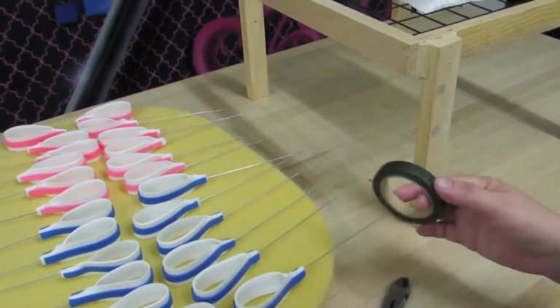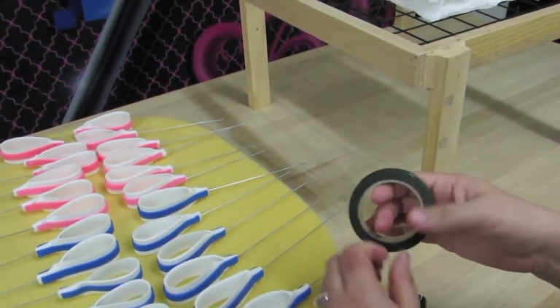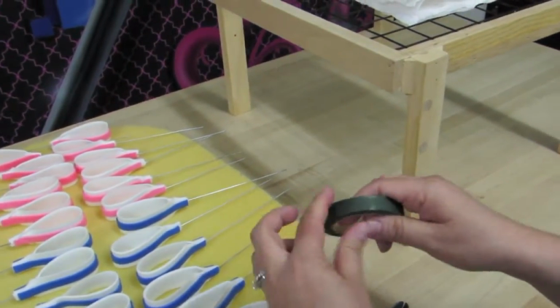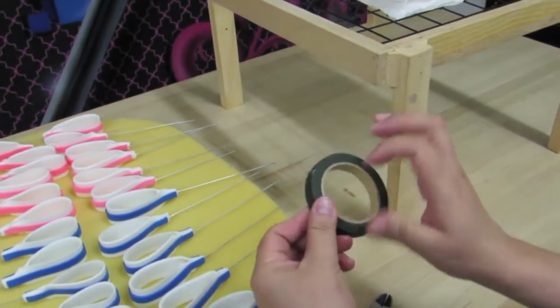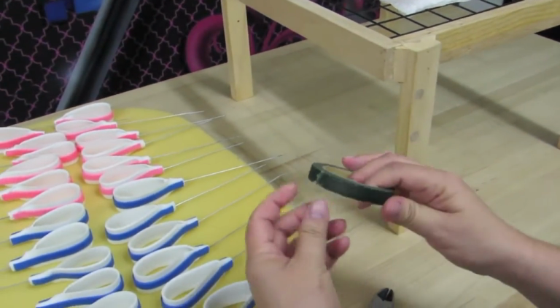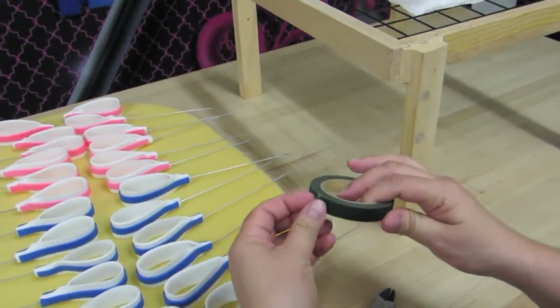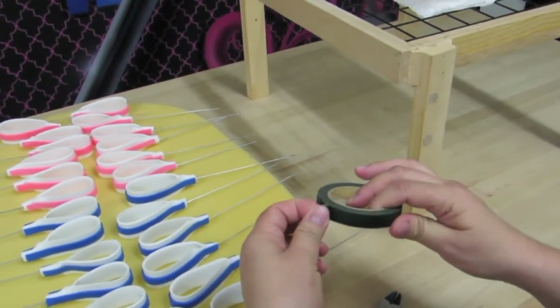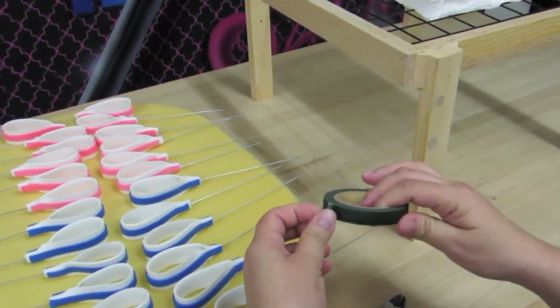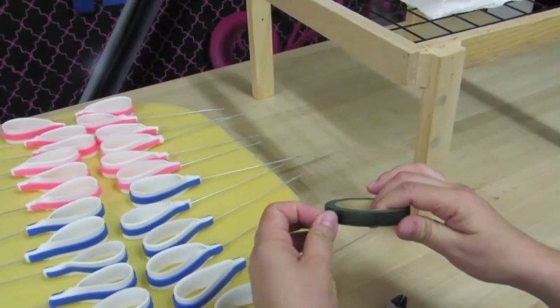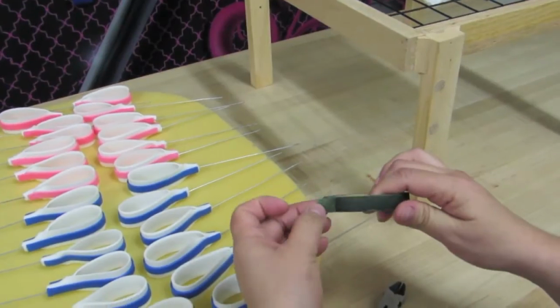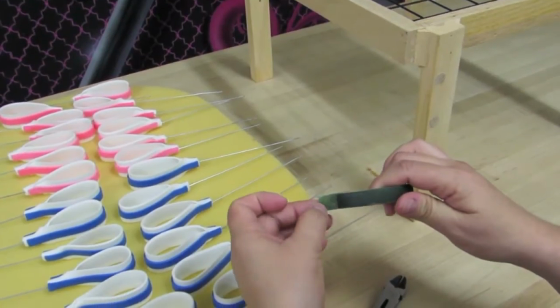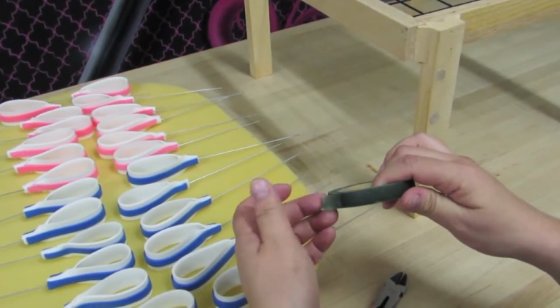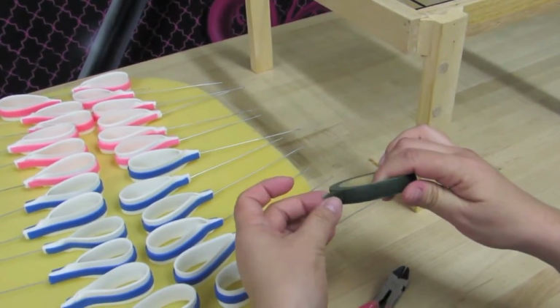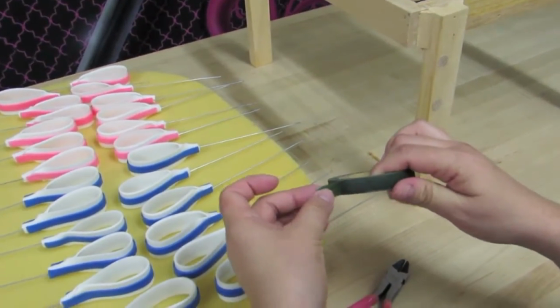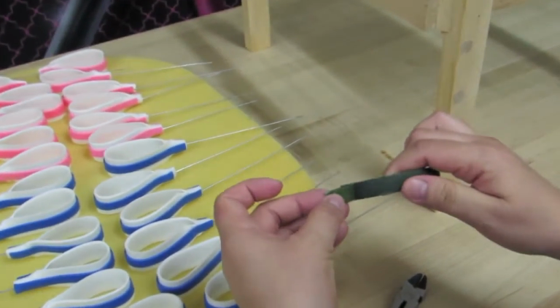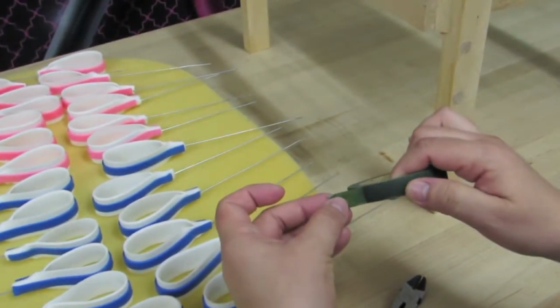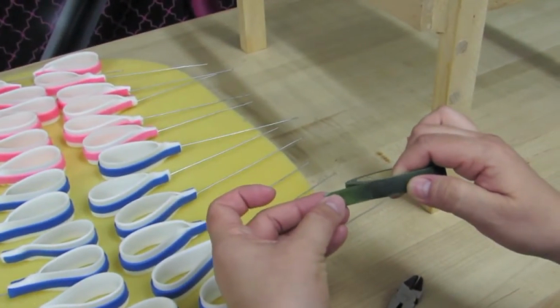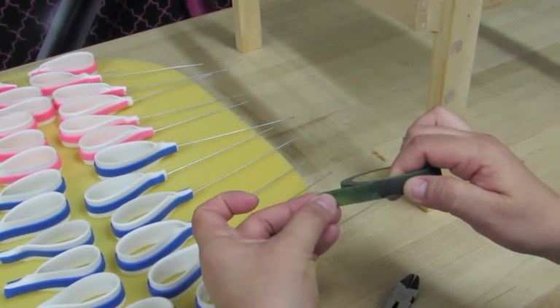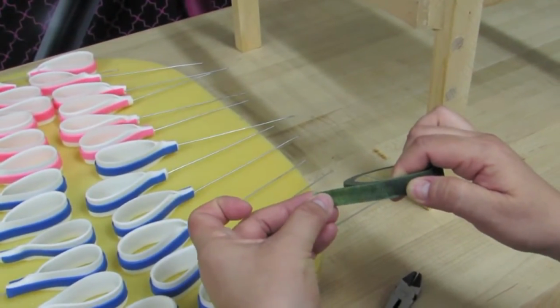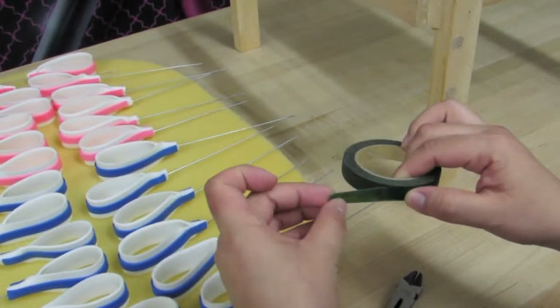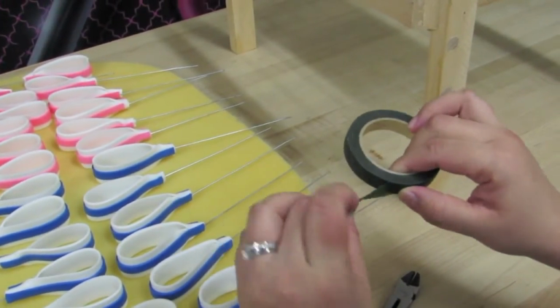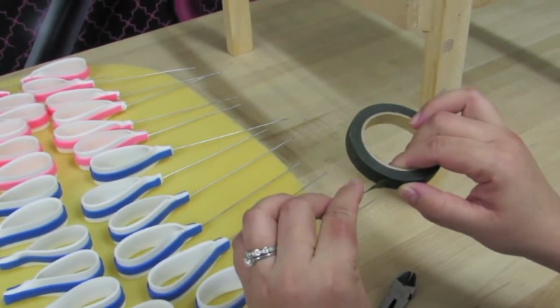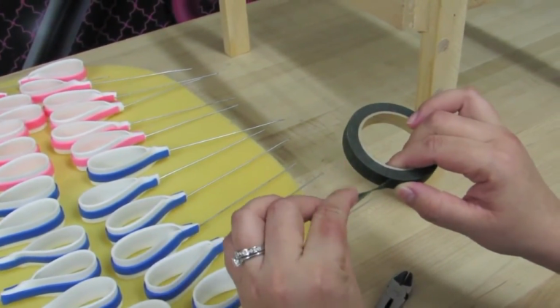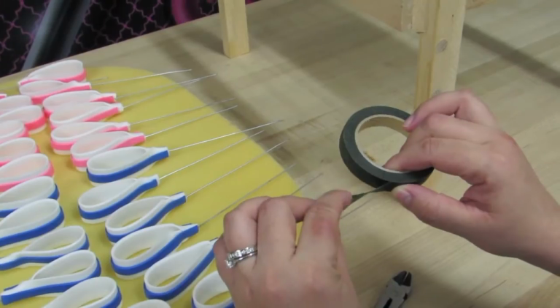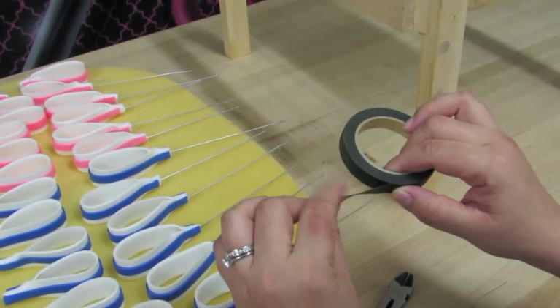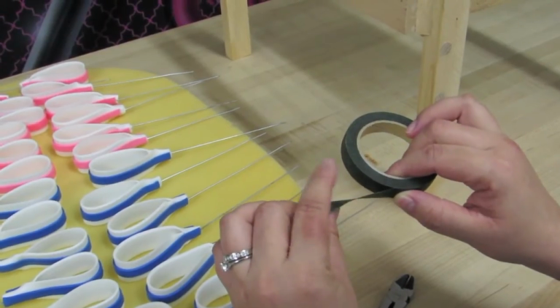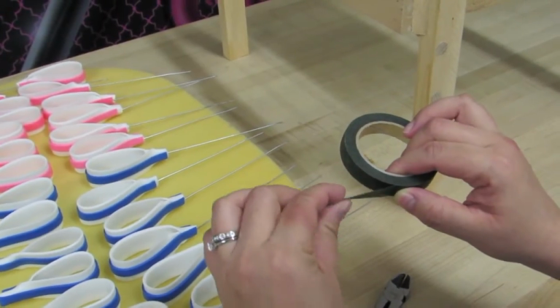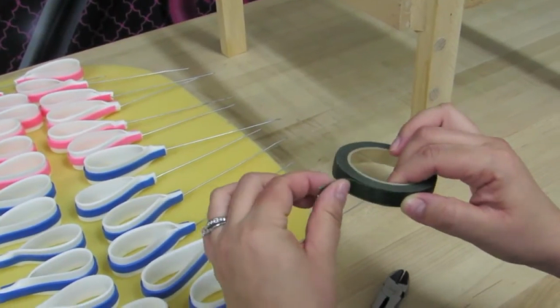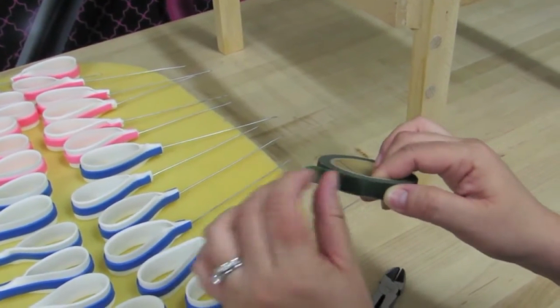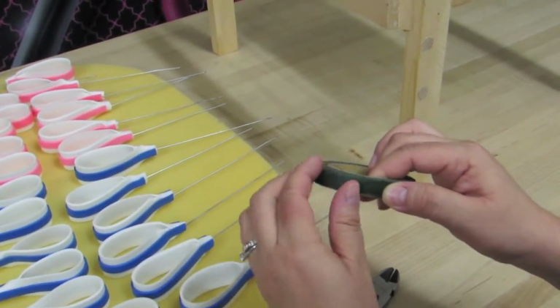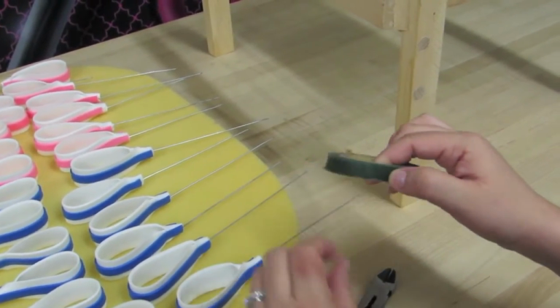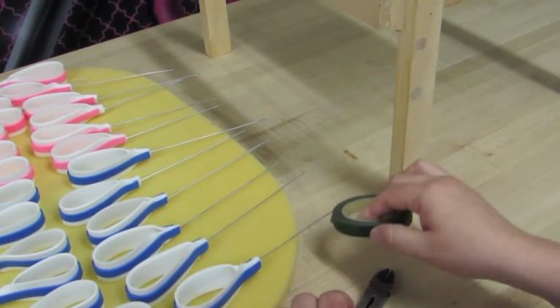You will need some floral tape and floral tape, as many of you have seen, works very easily. You just stretch it and that releases the glue and it gets sticky and tacky in the back.